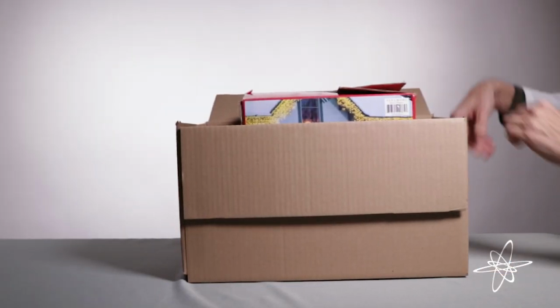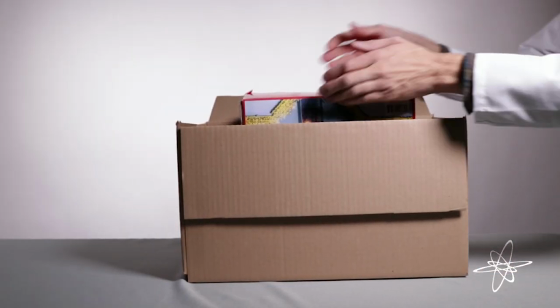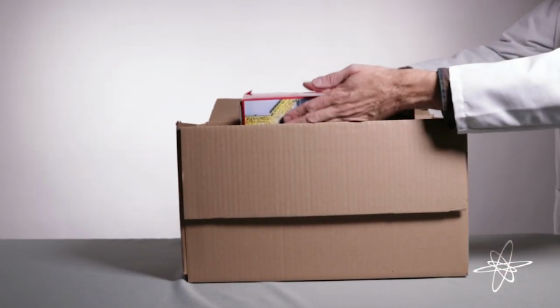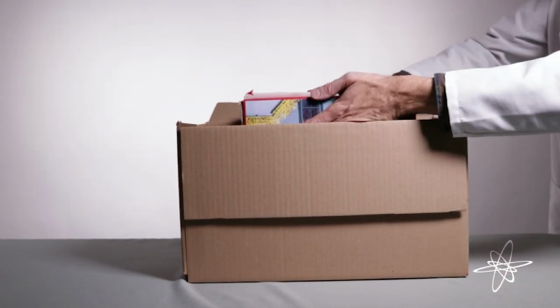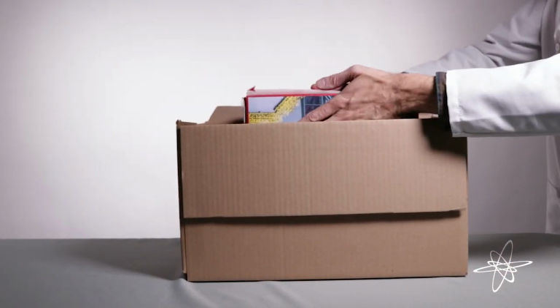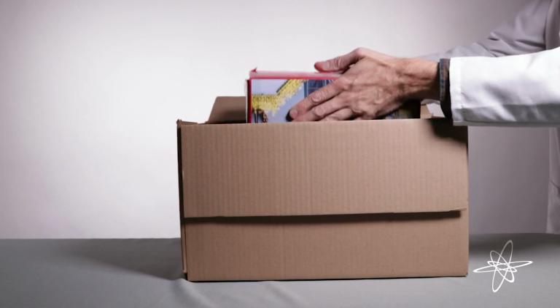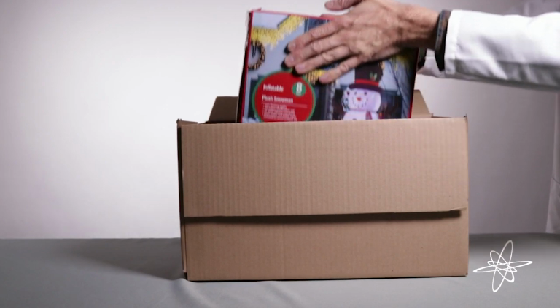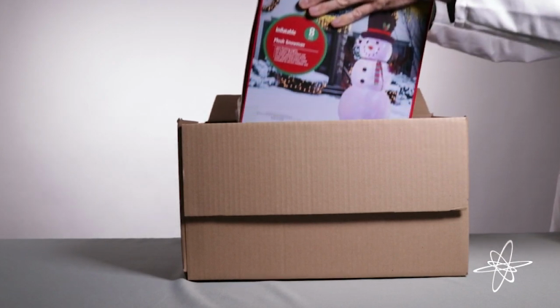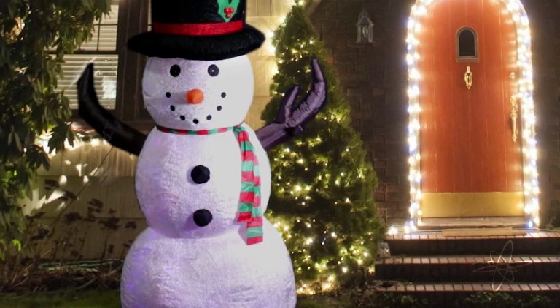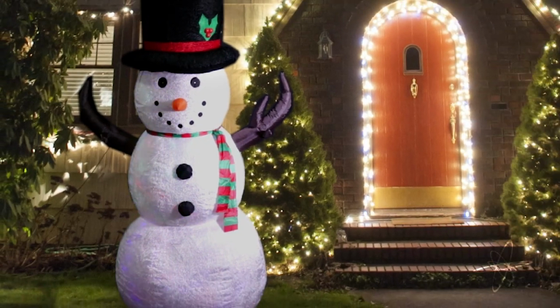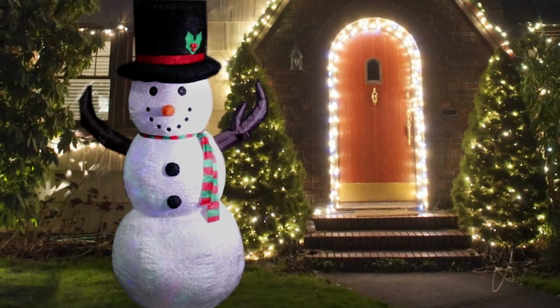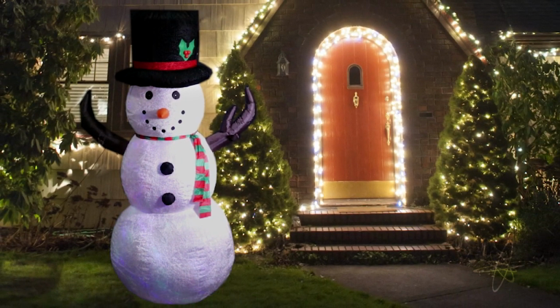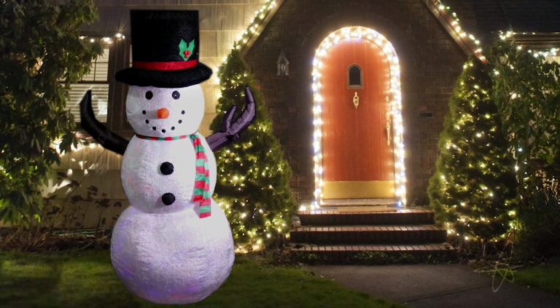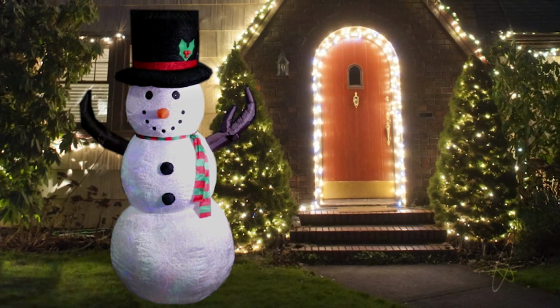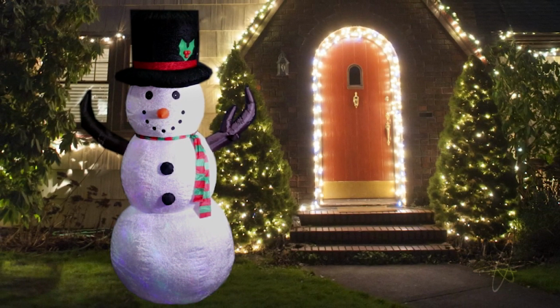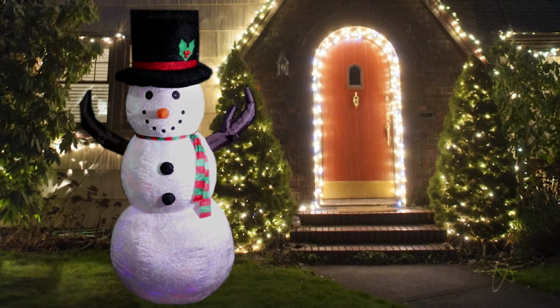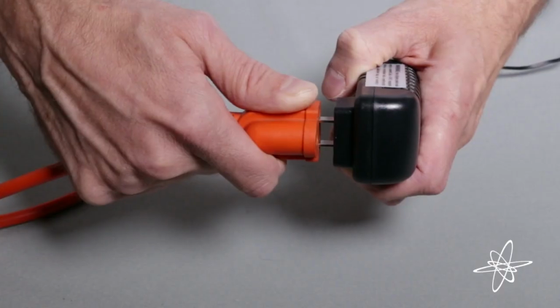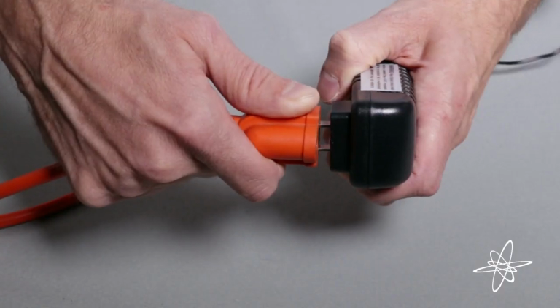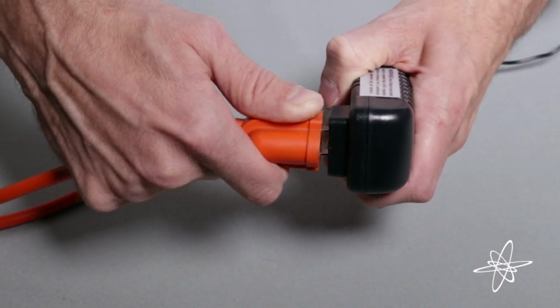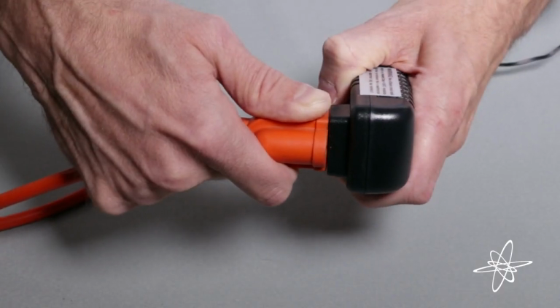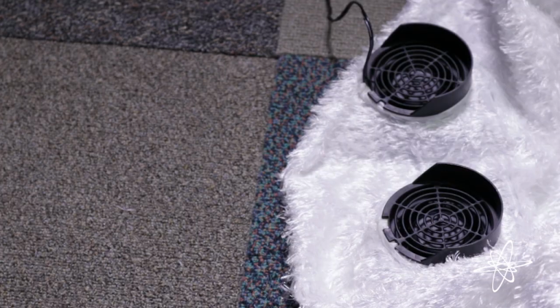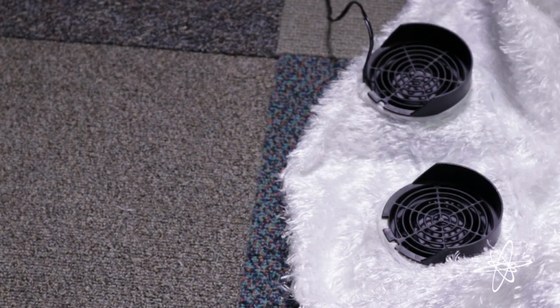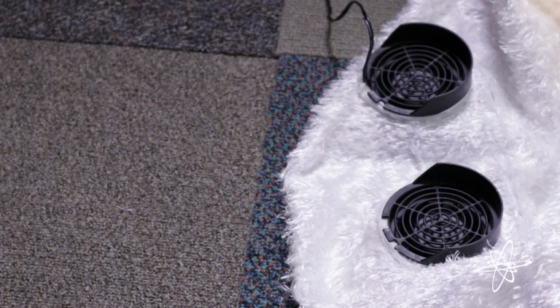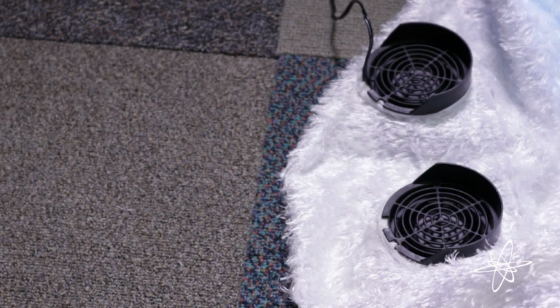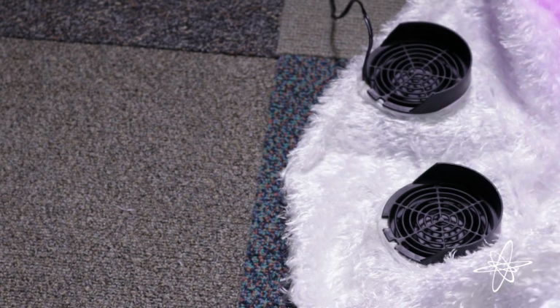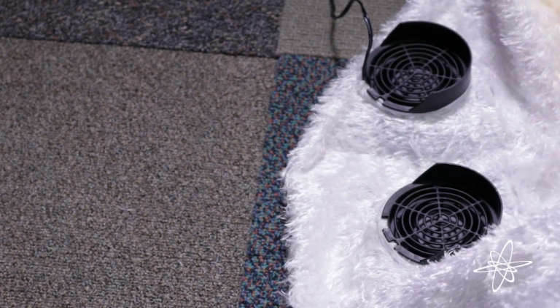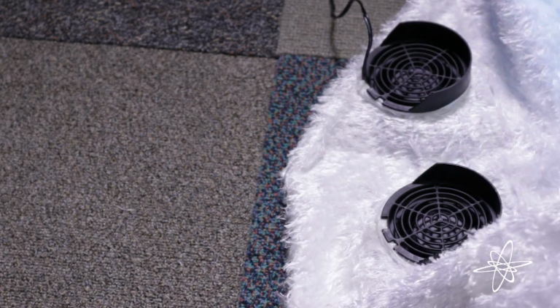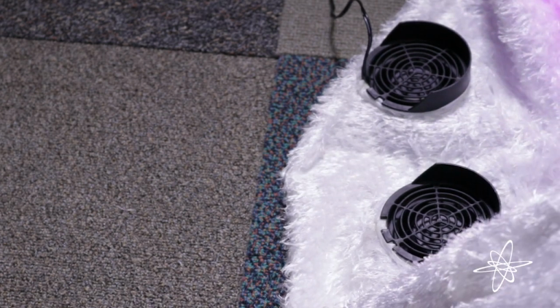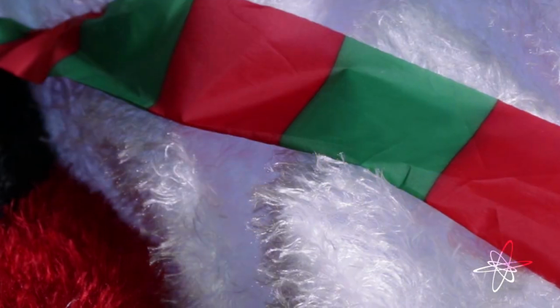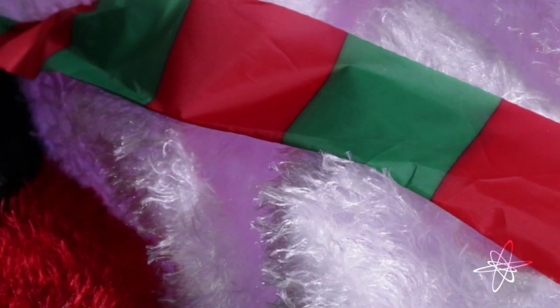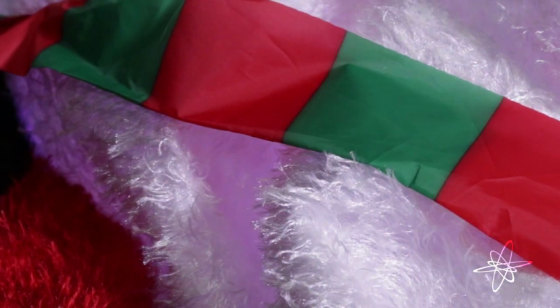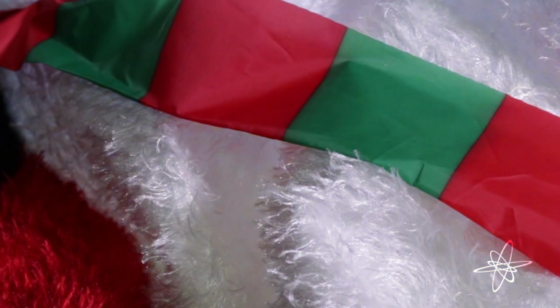Today we're taking a look at the eight-foot-tall inflatable snowman yard decoration. After plugging him in out of the box, he grows to his magical full size in just minutes.